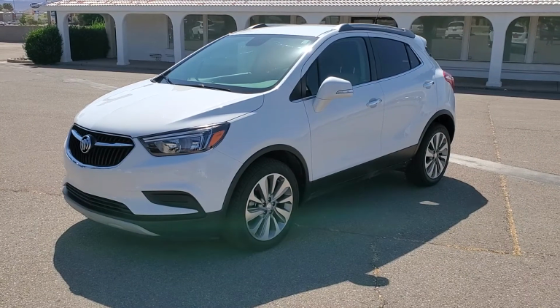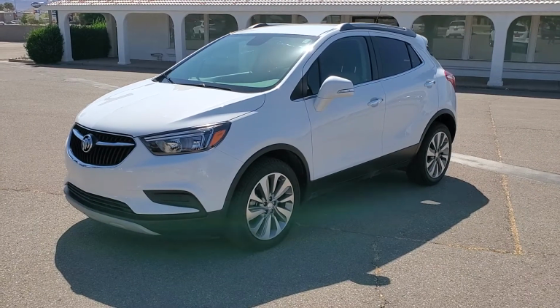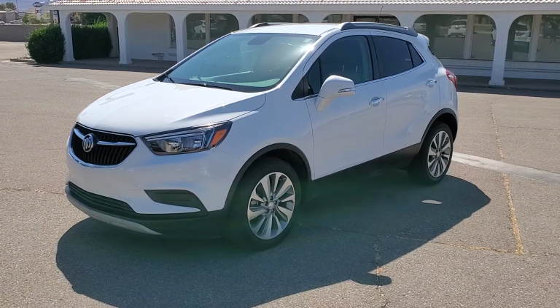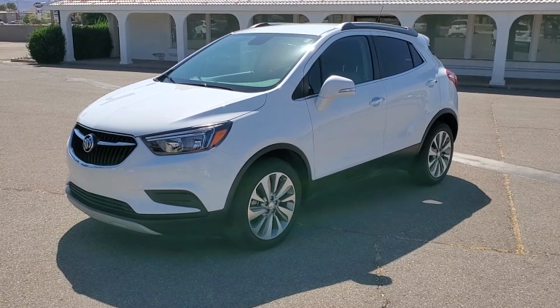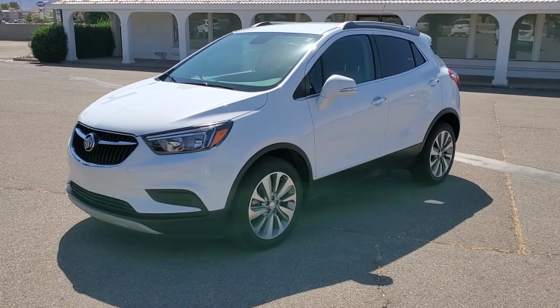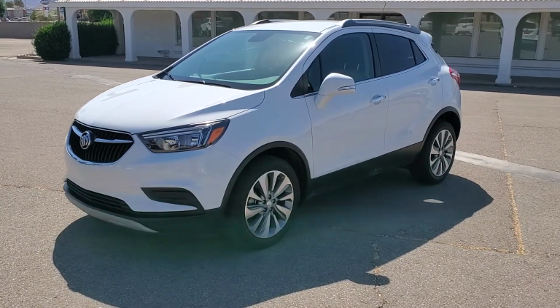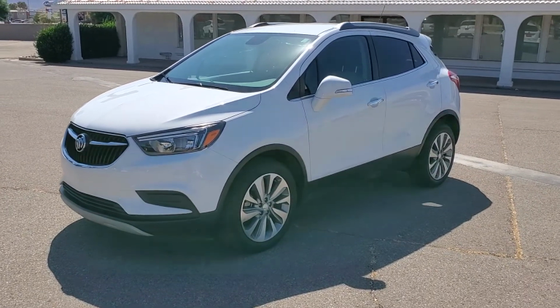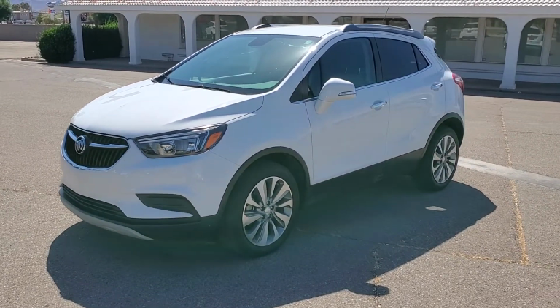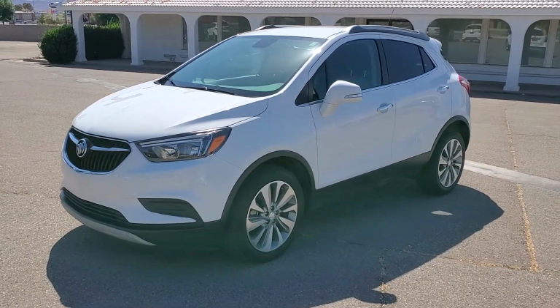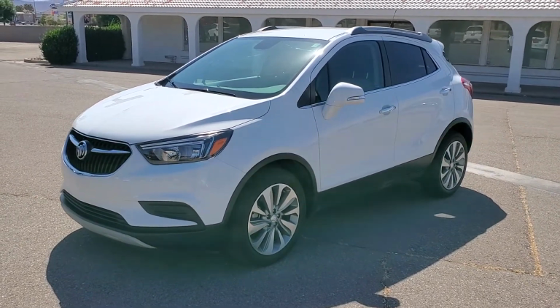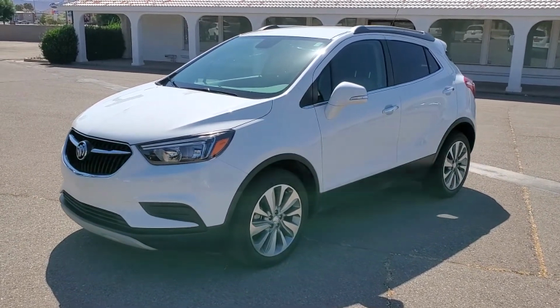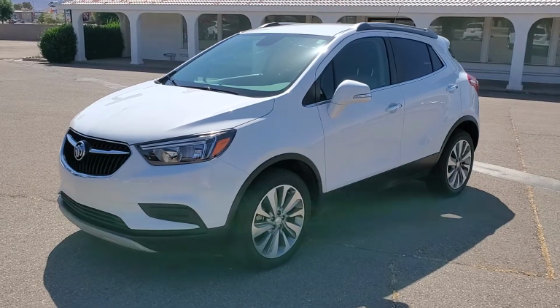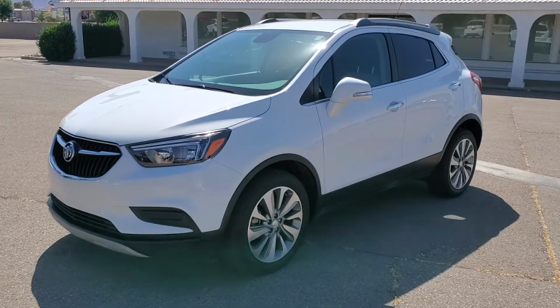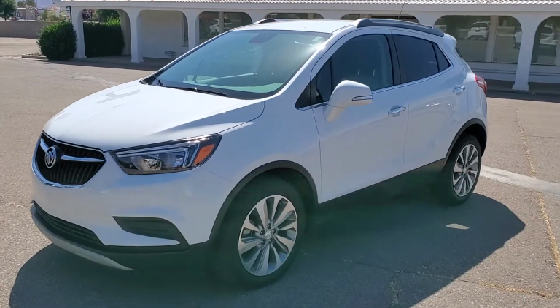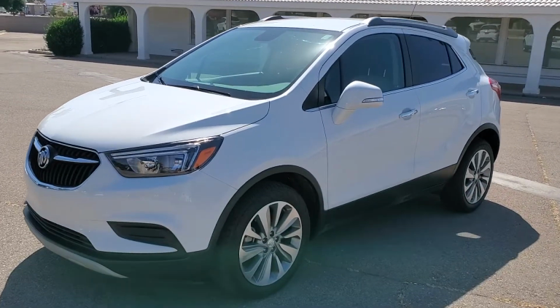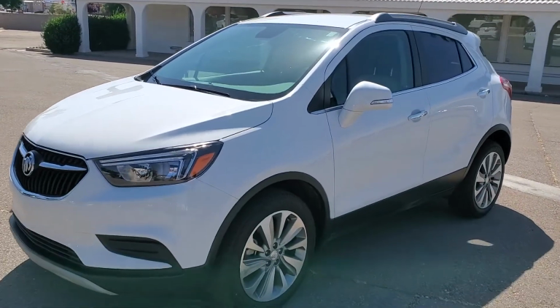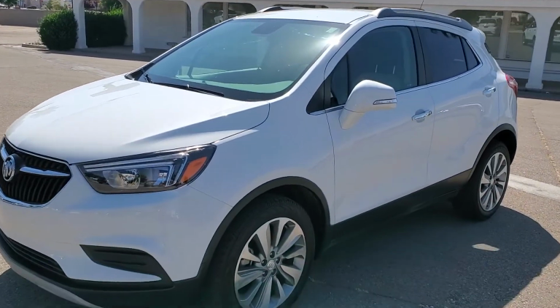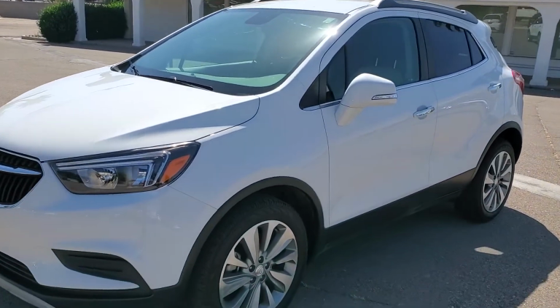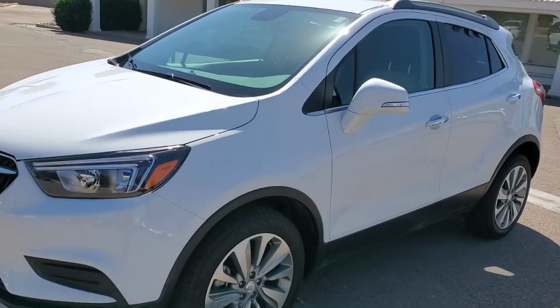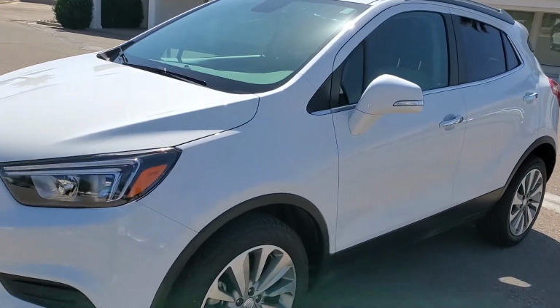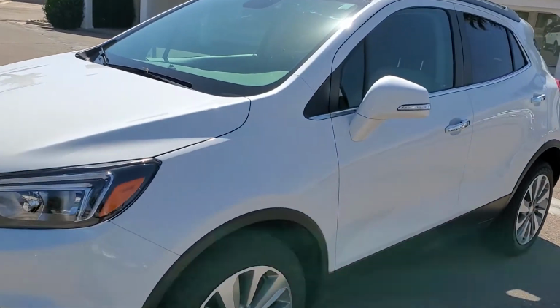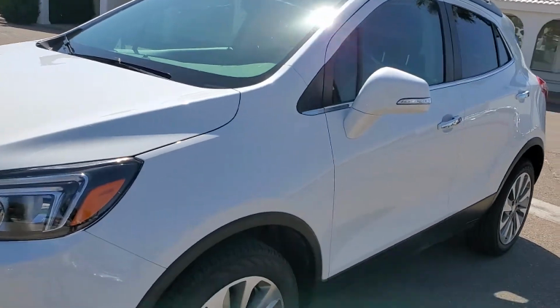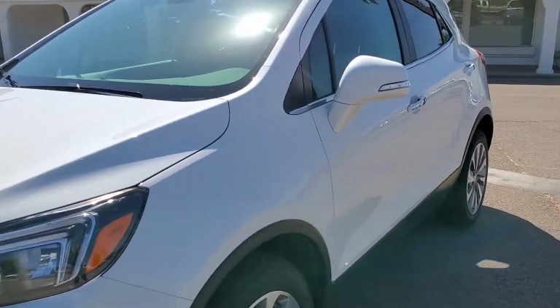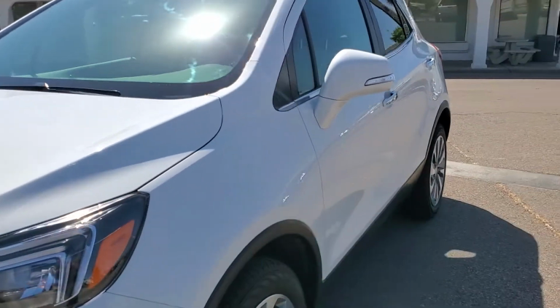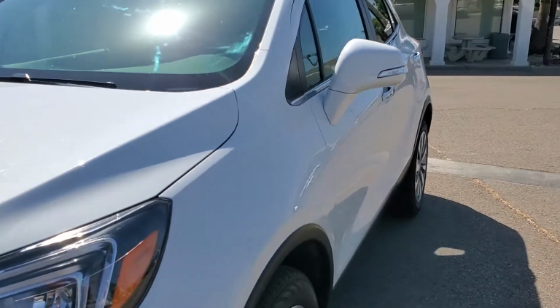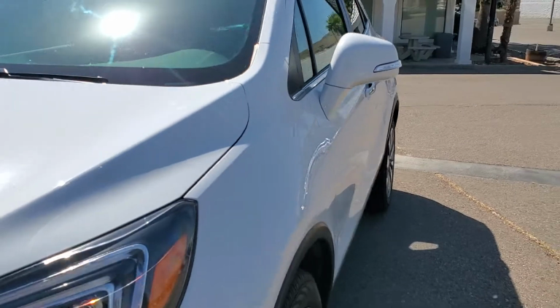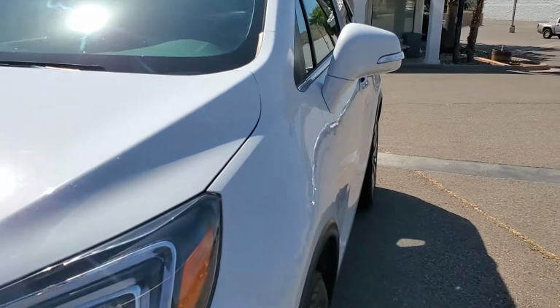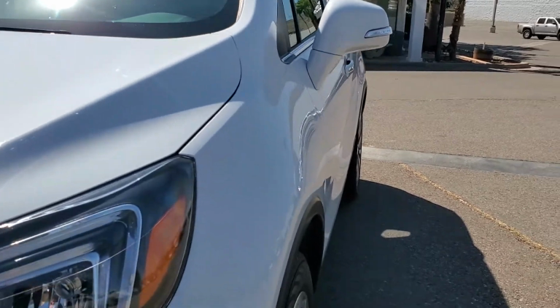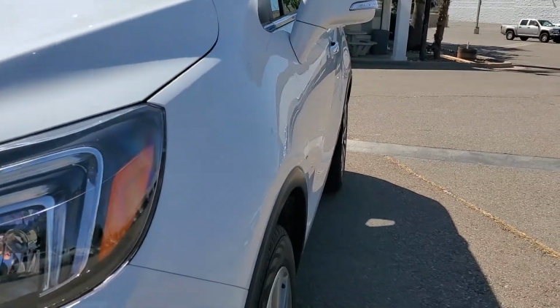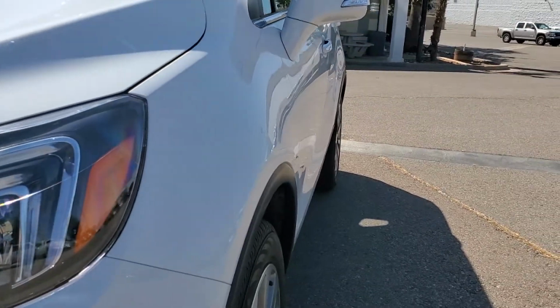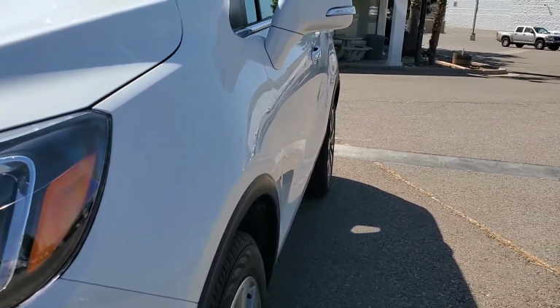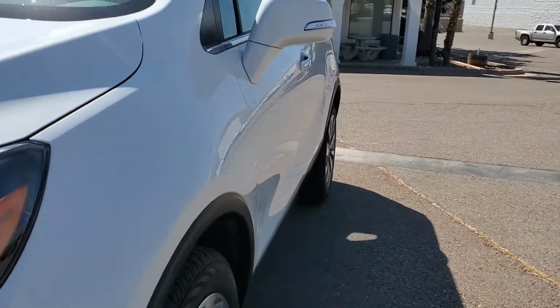Hi, Kelly Coulard at Newby Buick GMC. Just wanted to do a walk around video on this 2017 Buick Encore. Looking down the side, there are no door dings — real nice and clean.